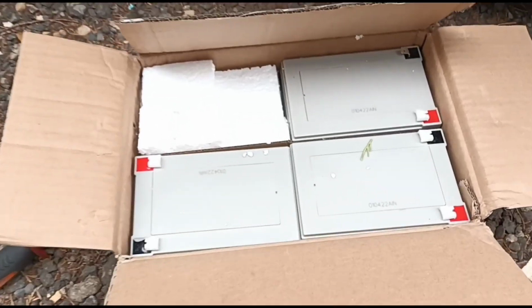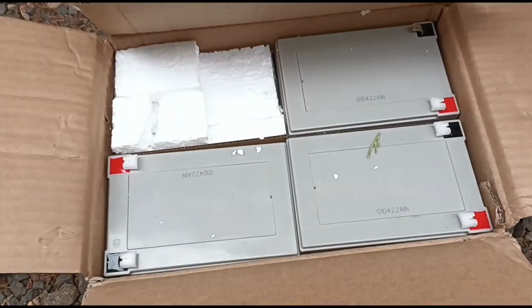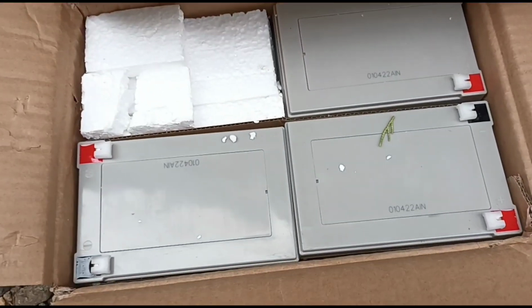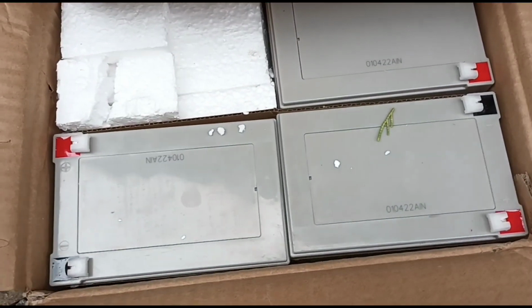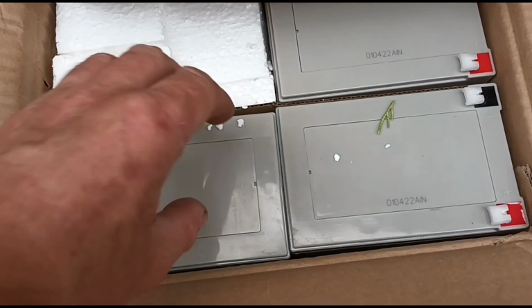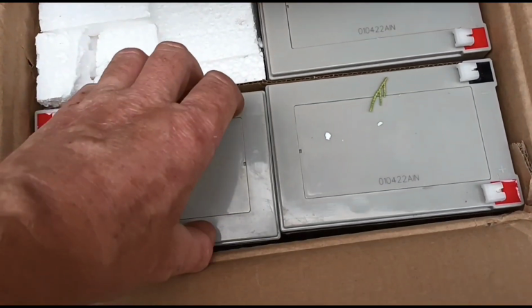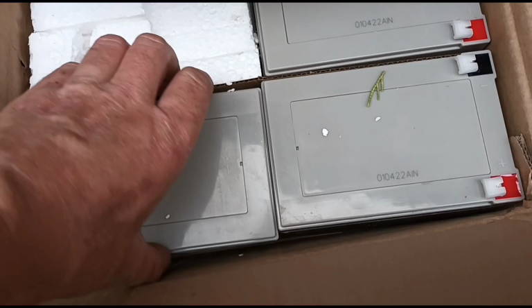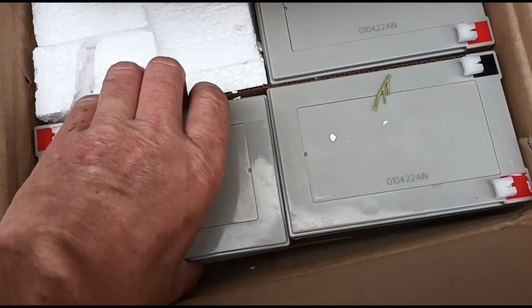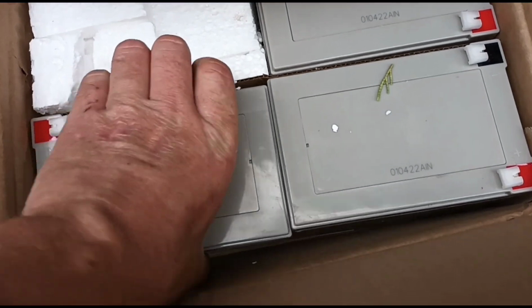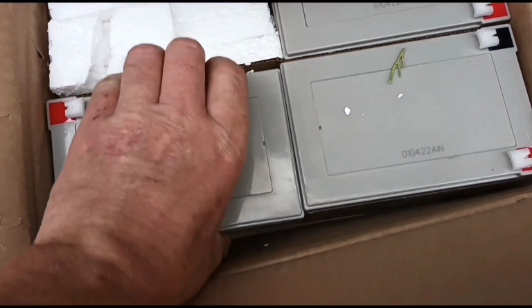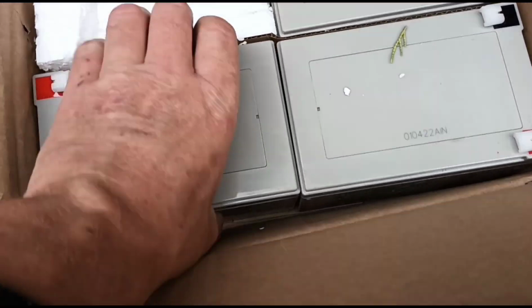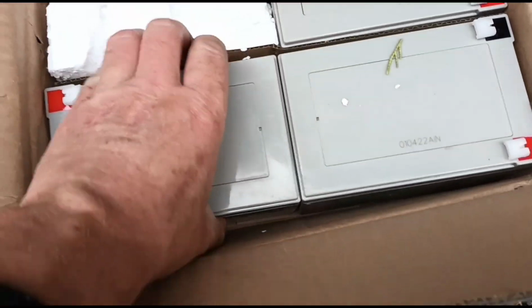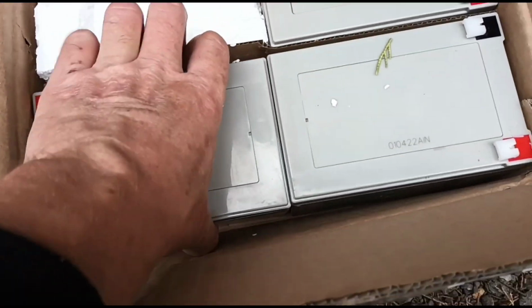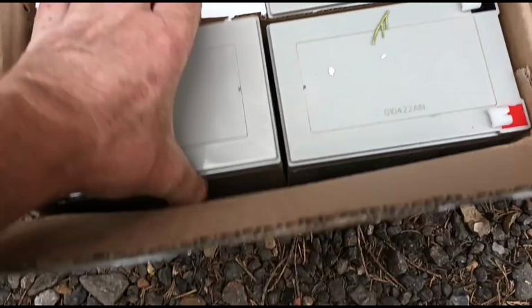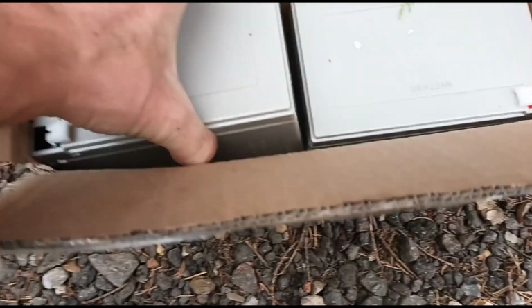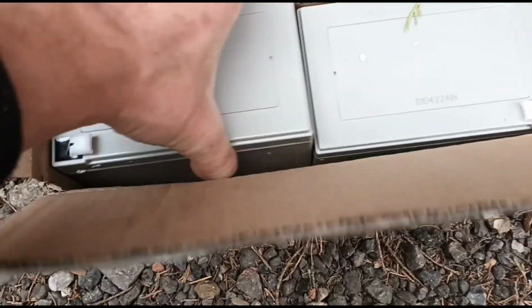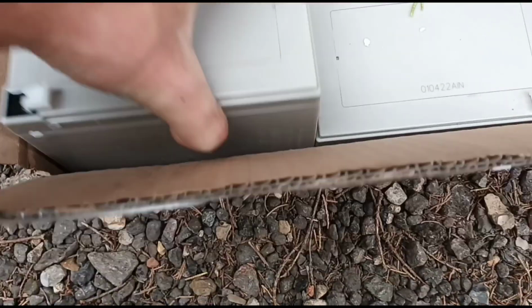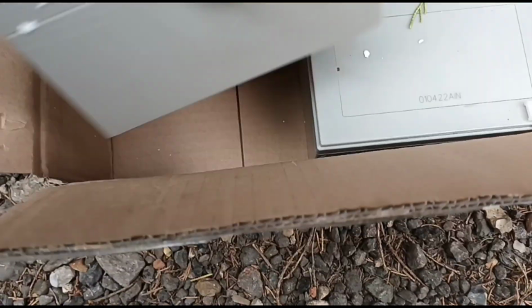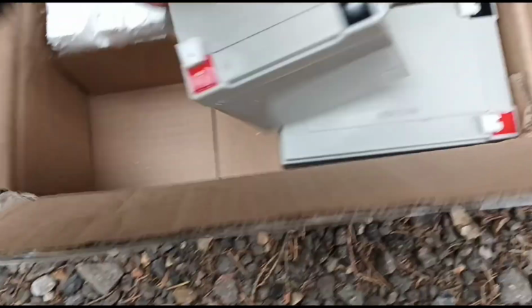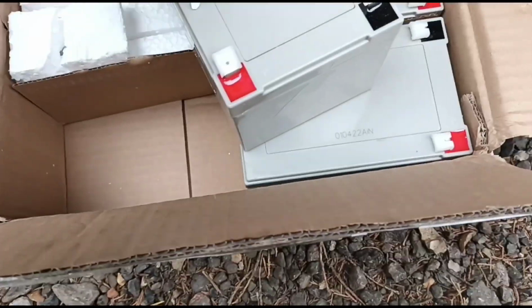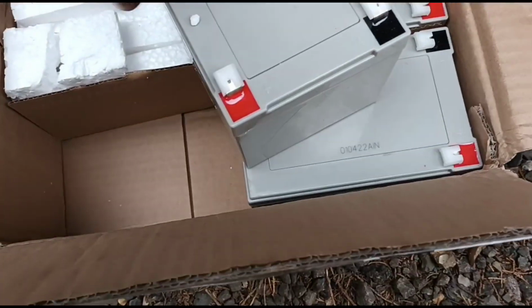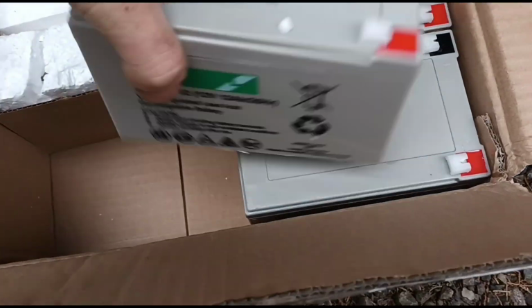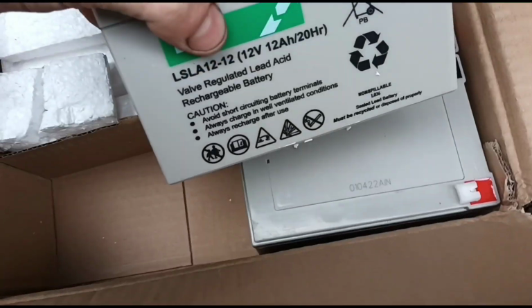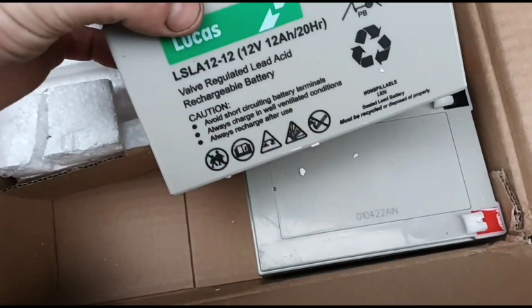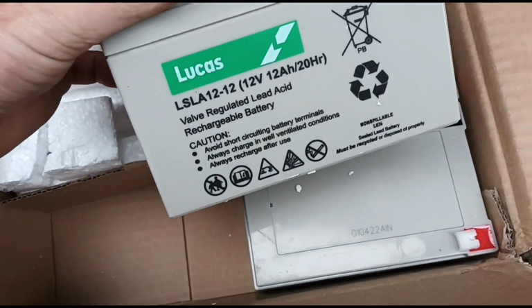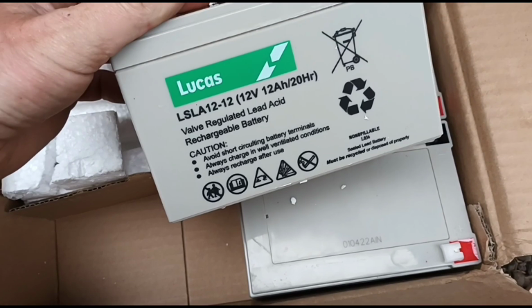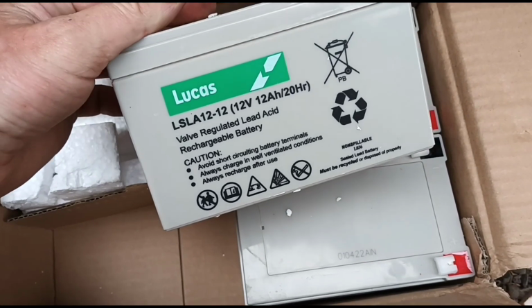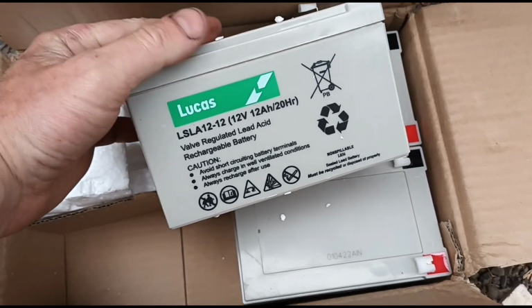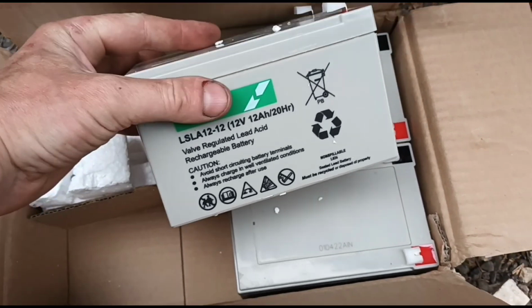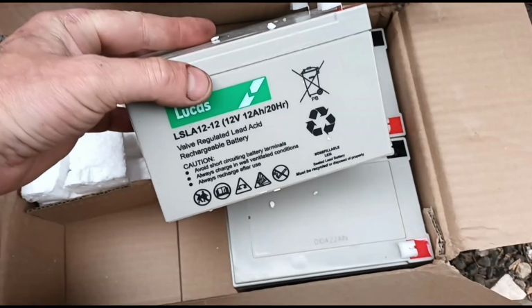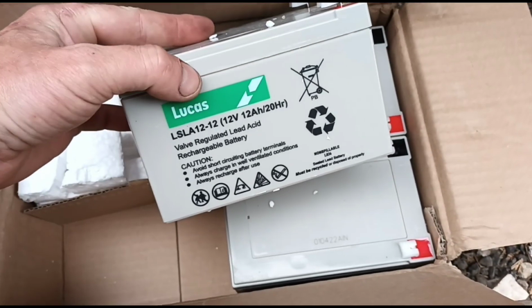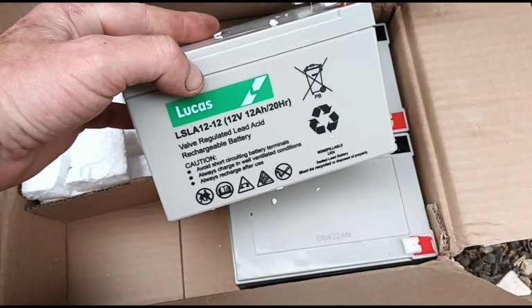I've got these here delivered - three Lucas batteries. Hopefully these are a little bit better quality.